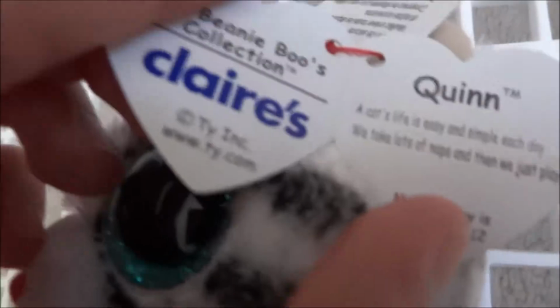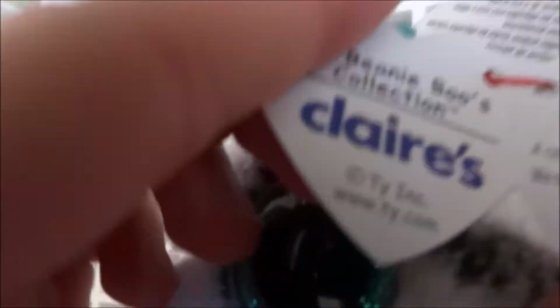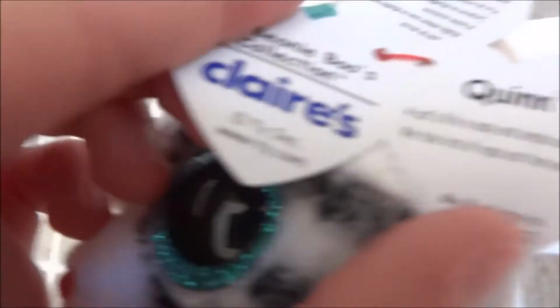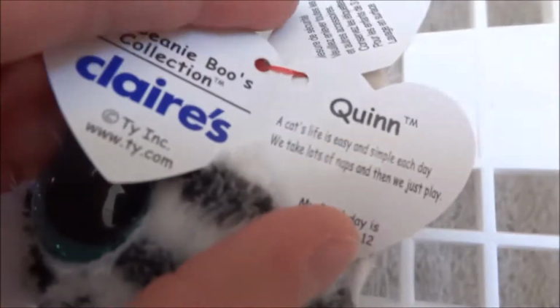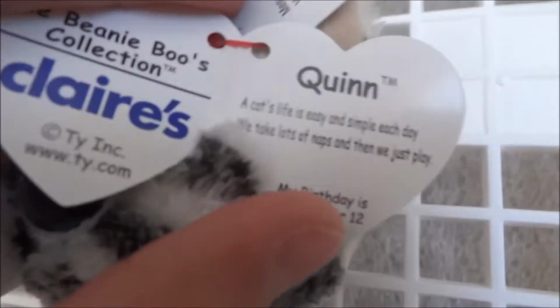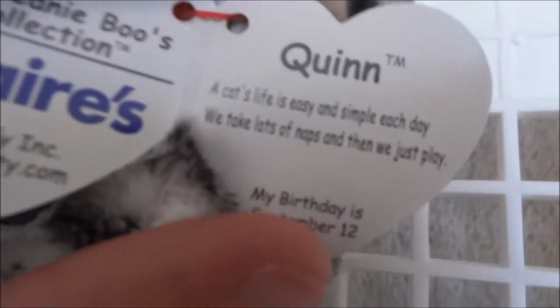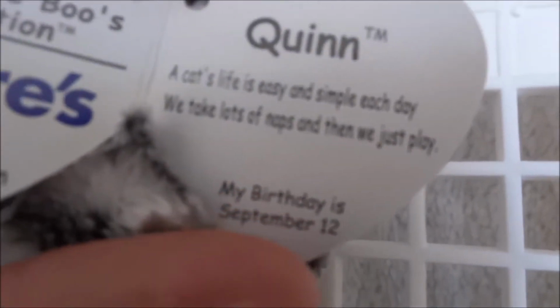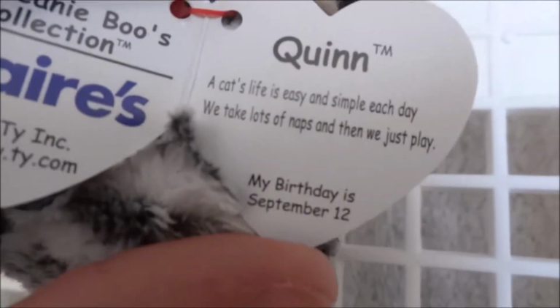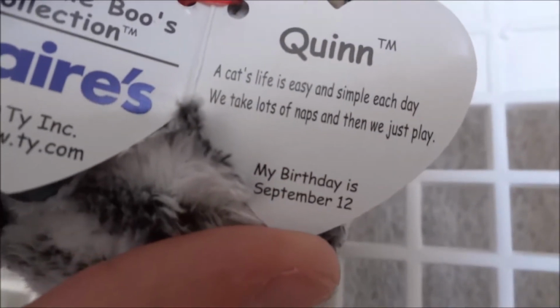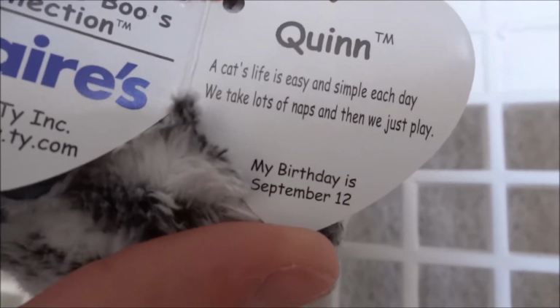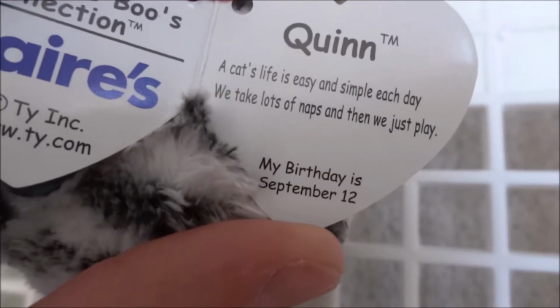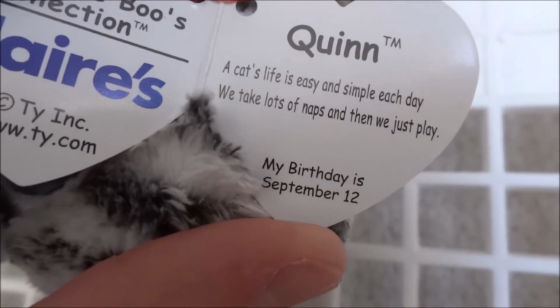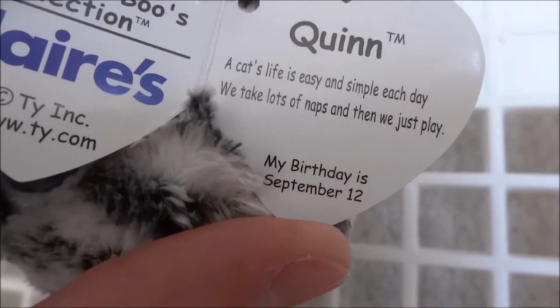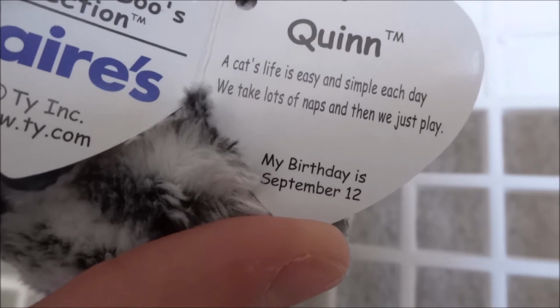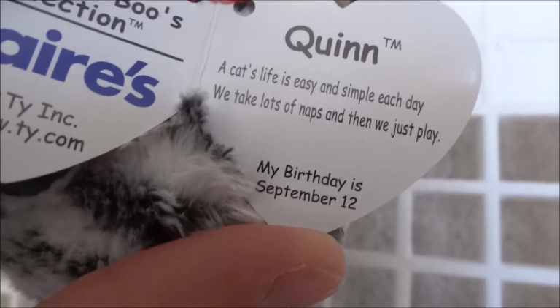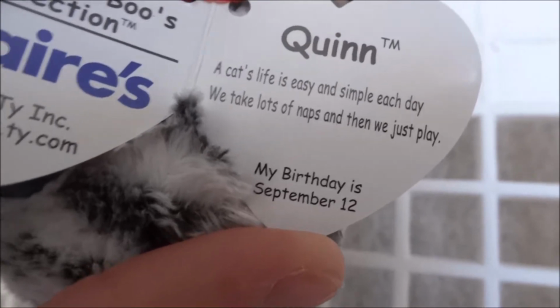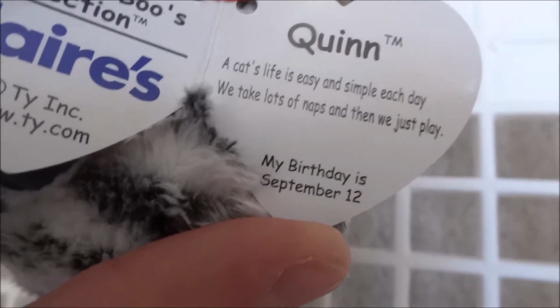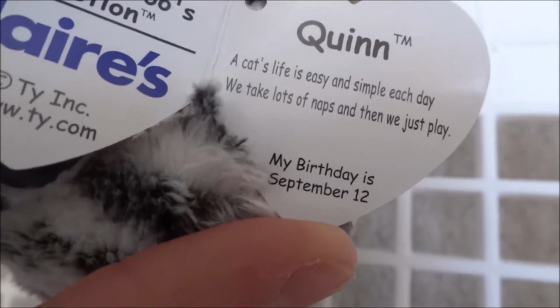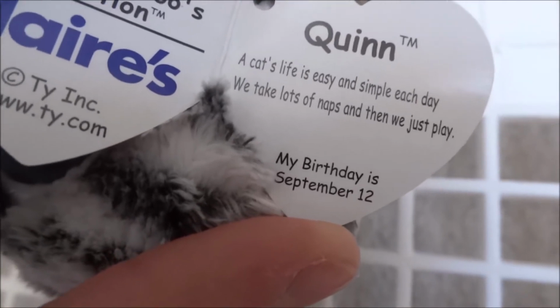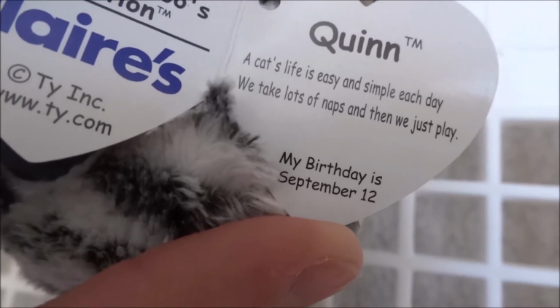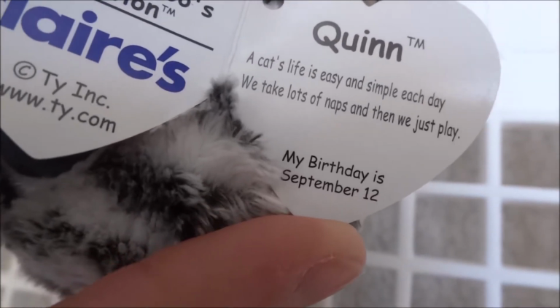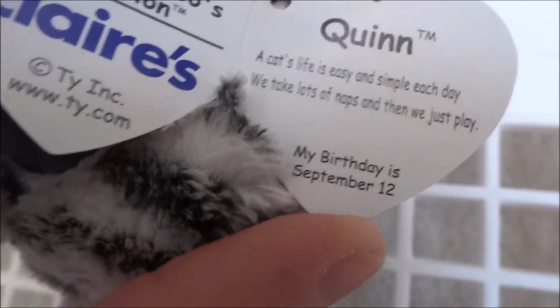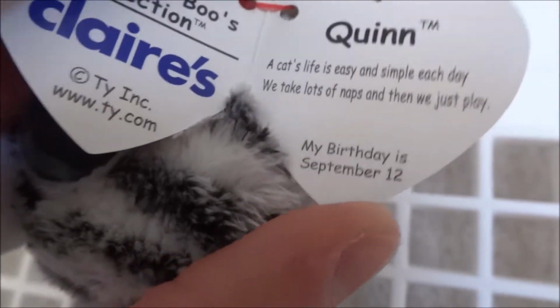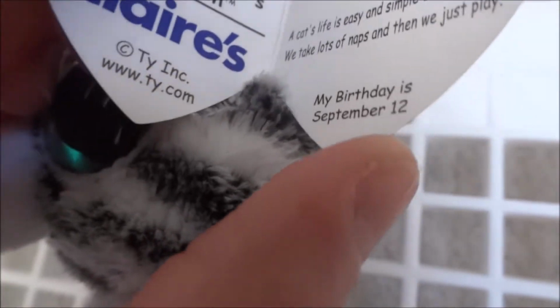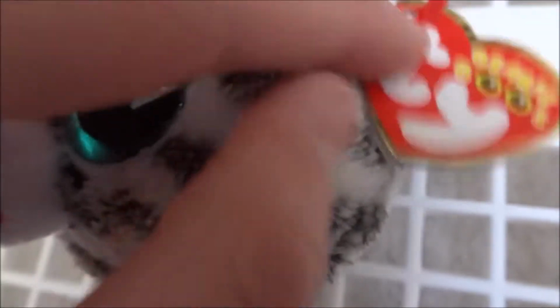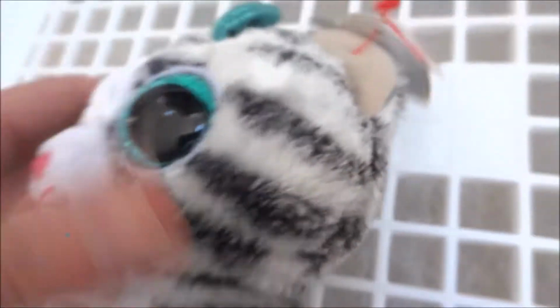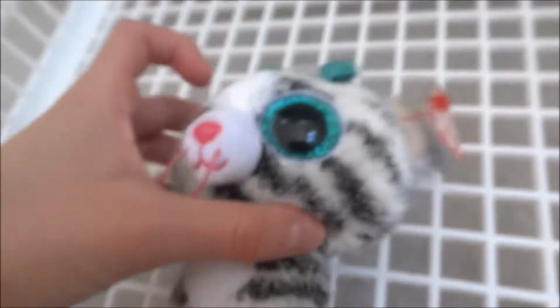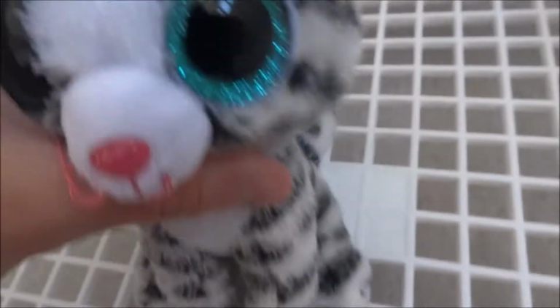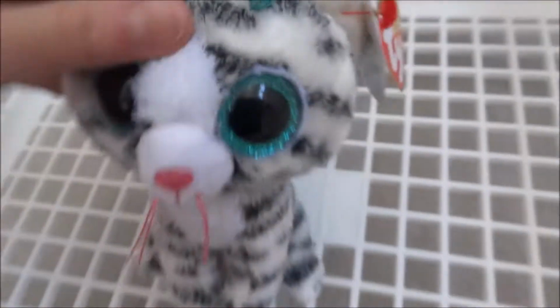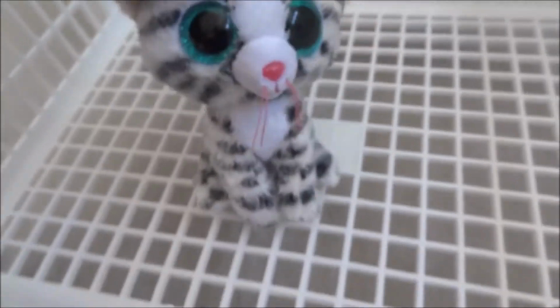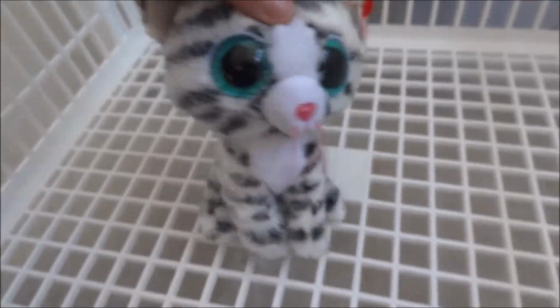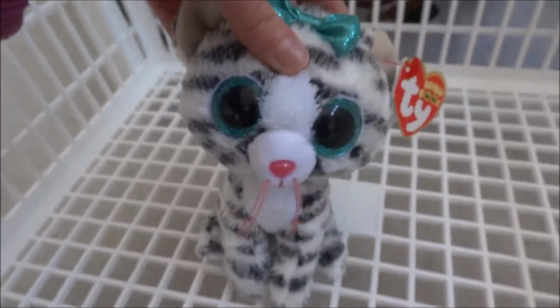She's a Claire's exclusive, as I said. And this is Quinn: a cat's life is easy and simple each day. We take lots of naps, and then we just play. My birthday is September 12th. And that is Quinn, Beanie Boo 141.